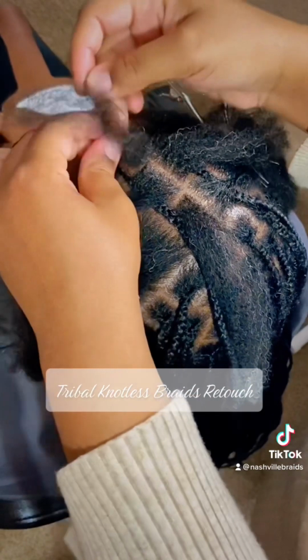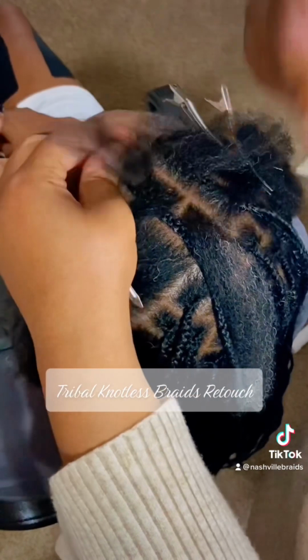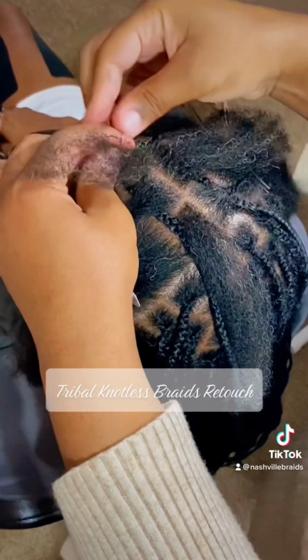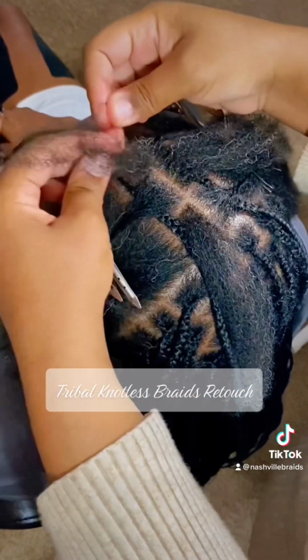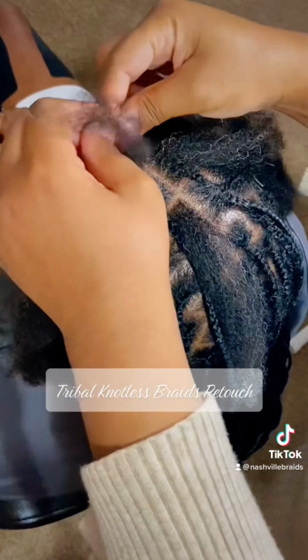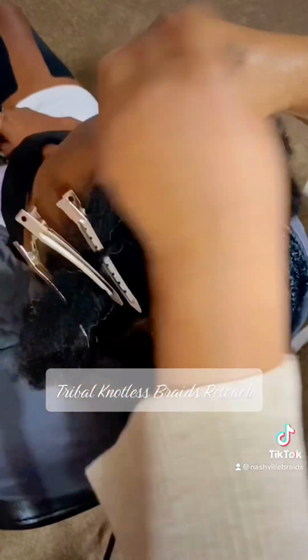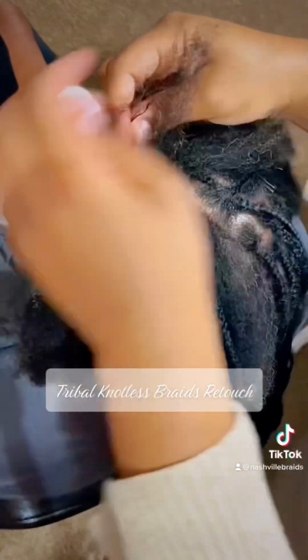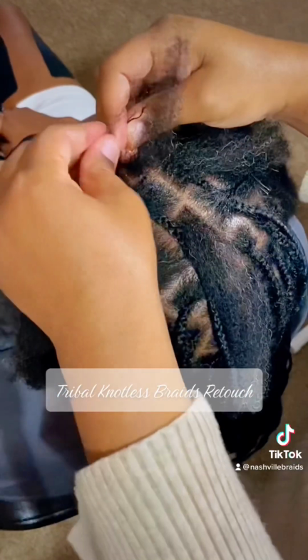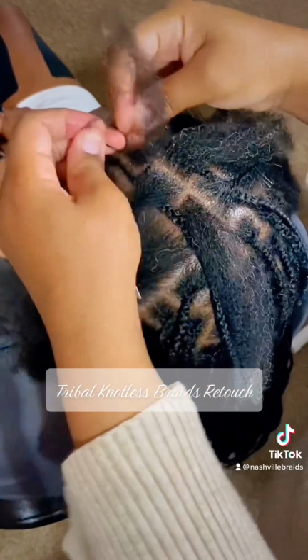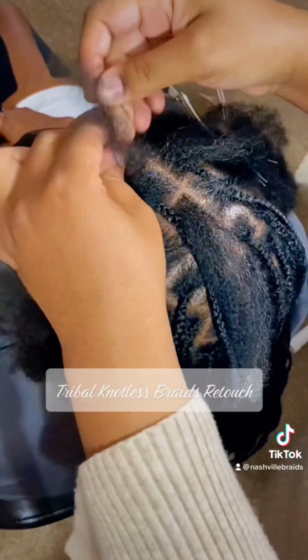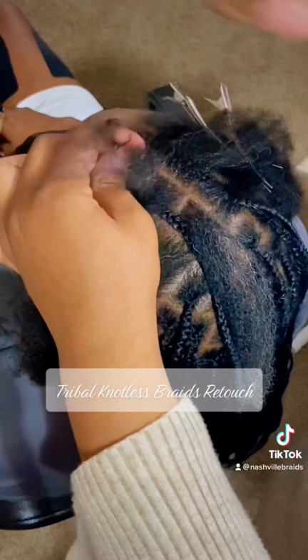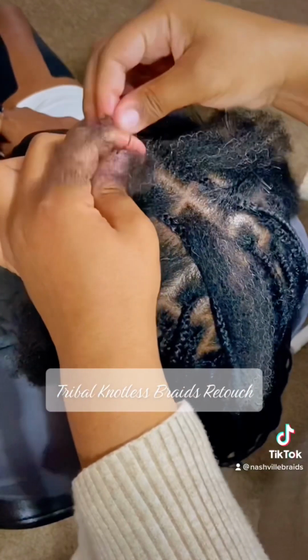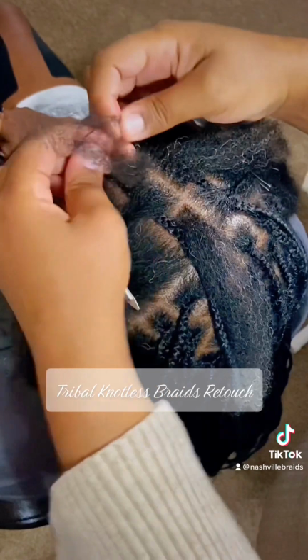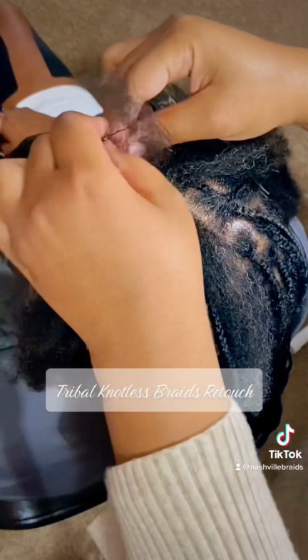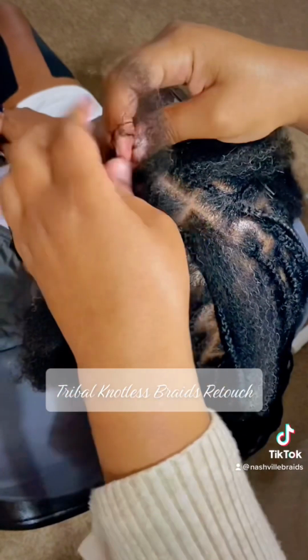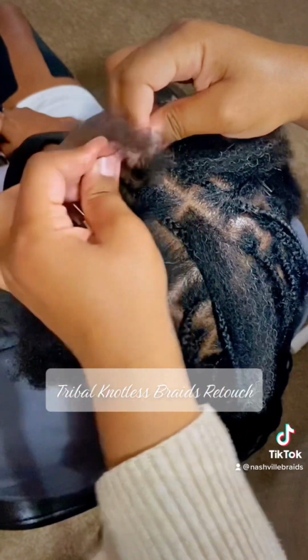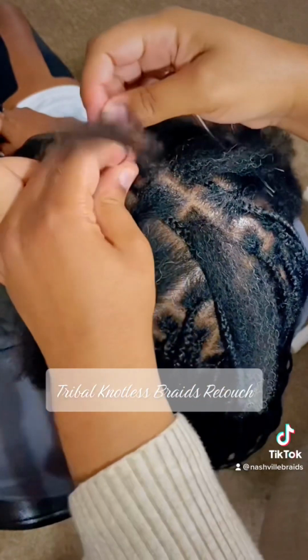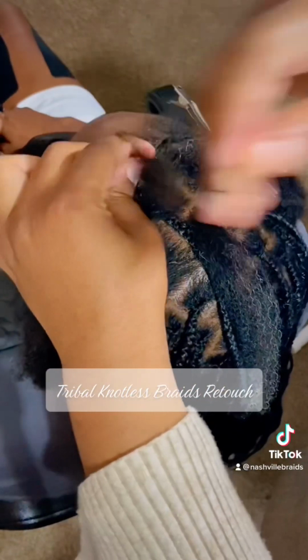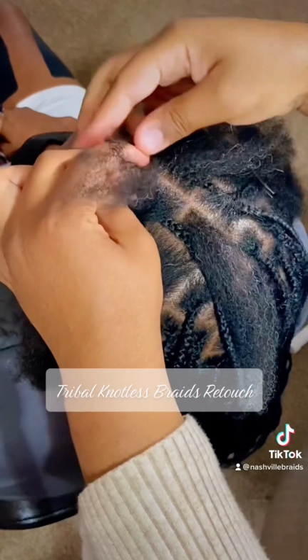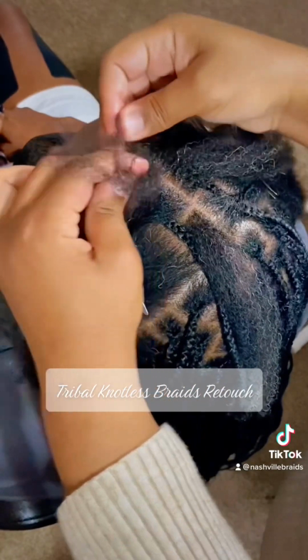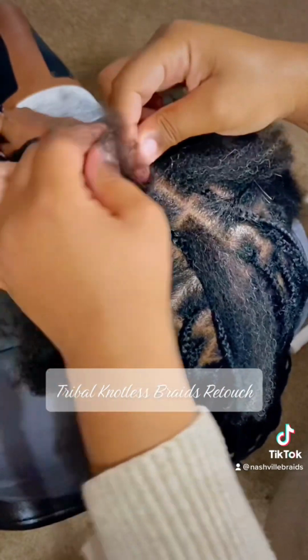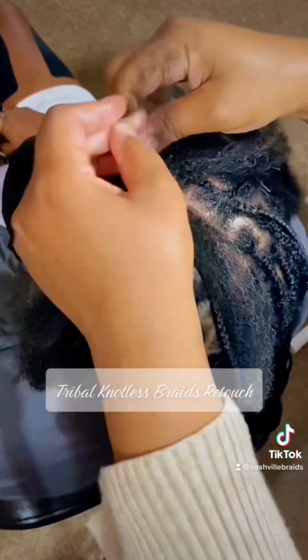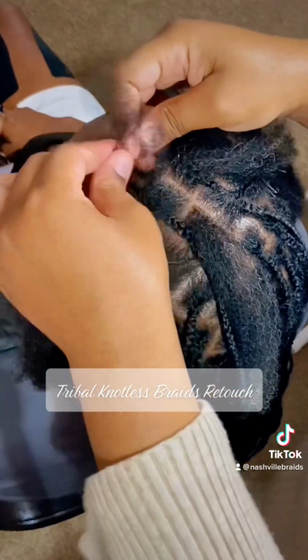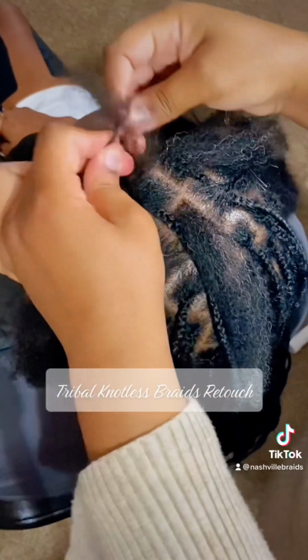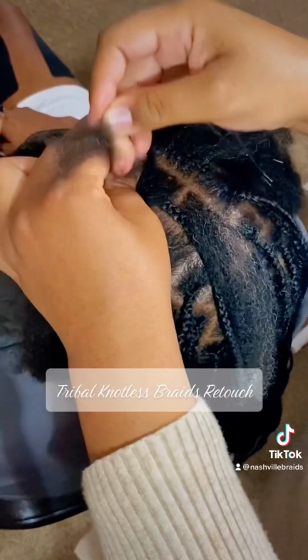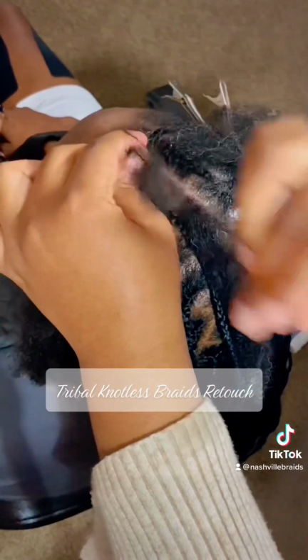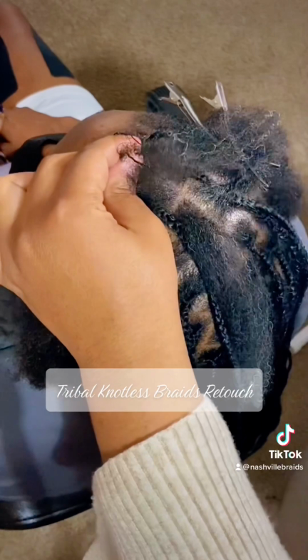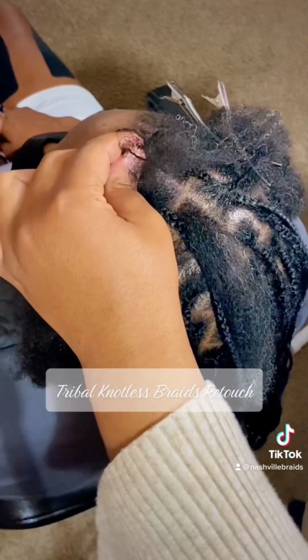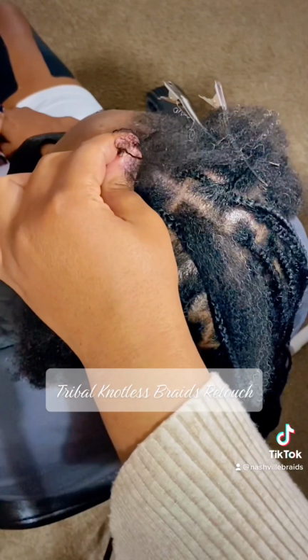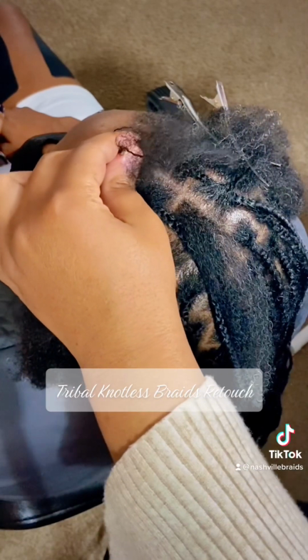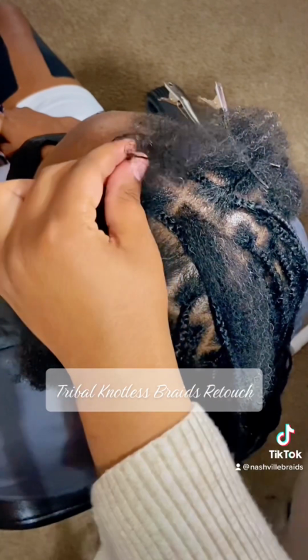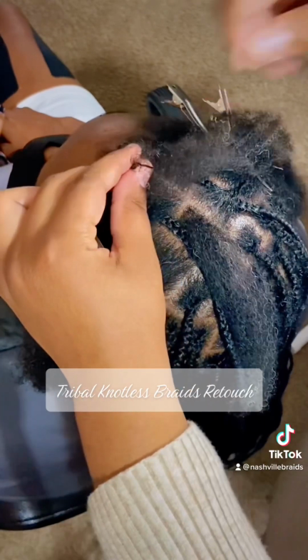As I start to cornrow her hair, I begin with just braiding her own natural hair to take the tension off before I add in or feed in the added hair.